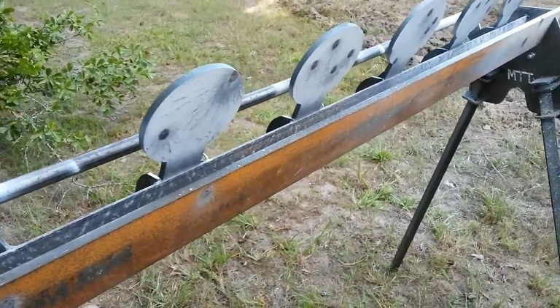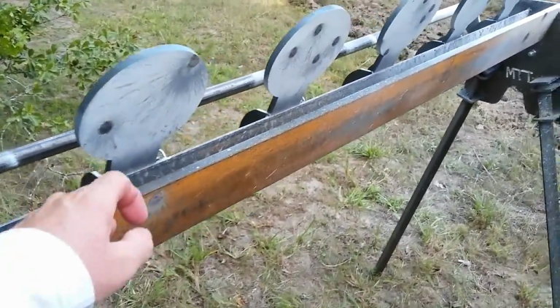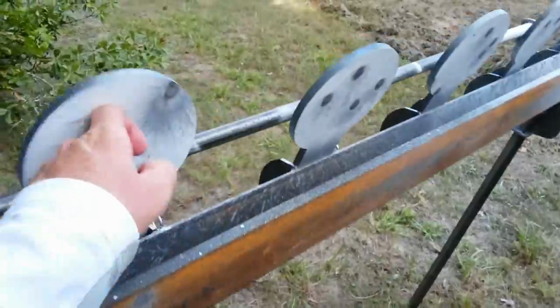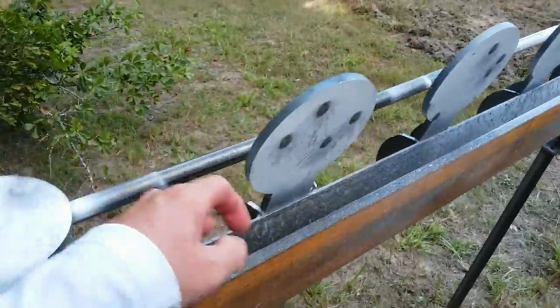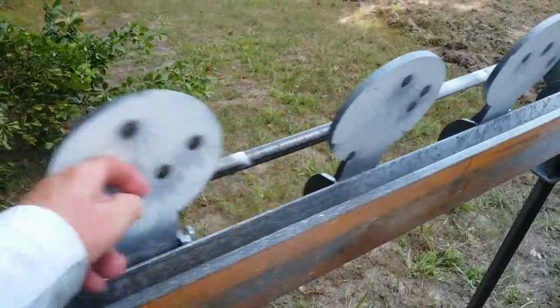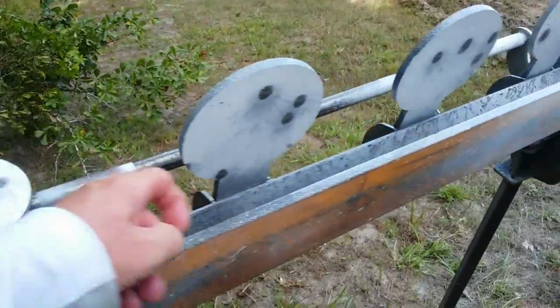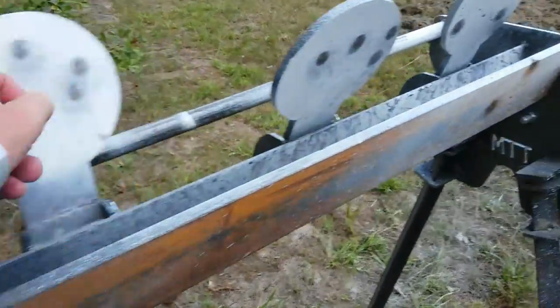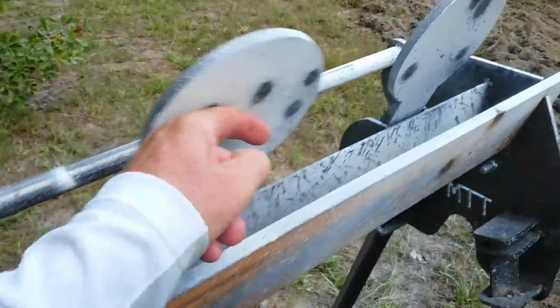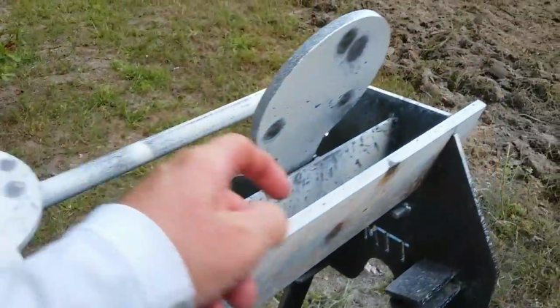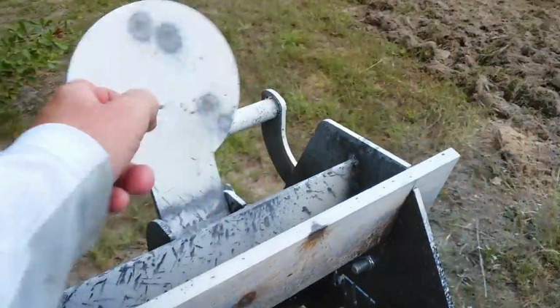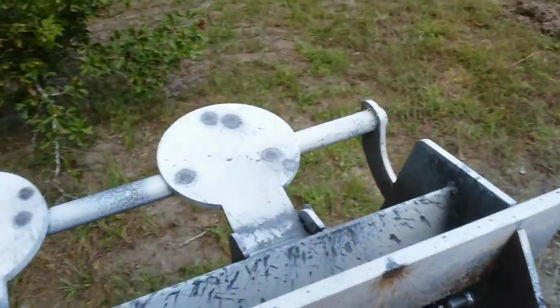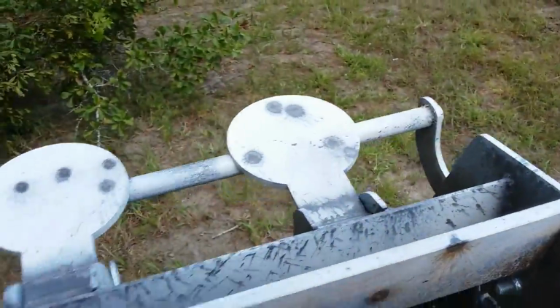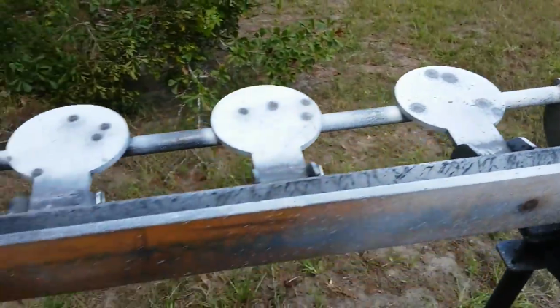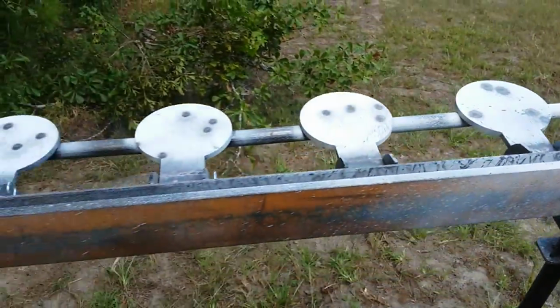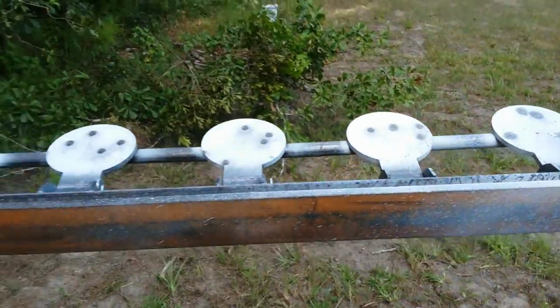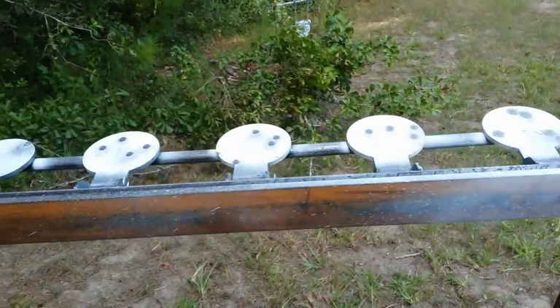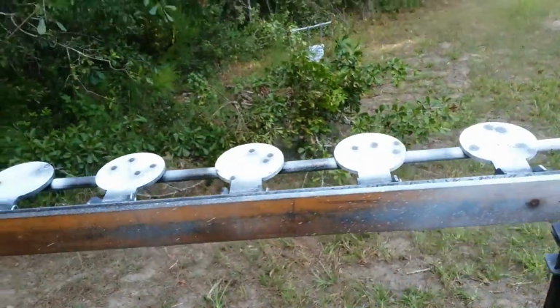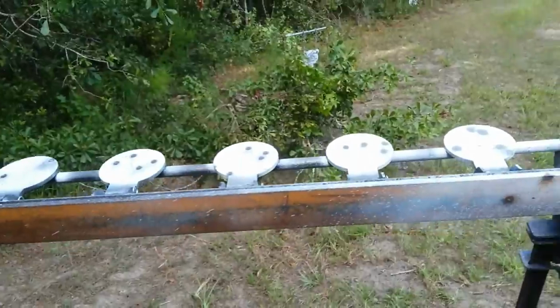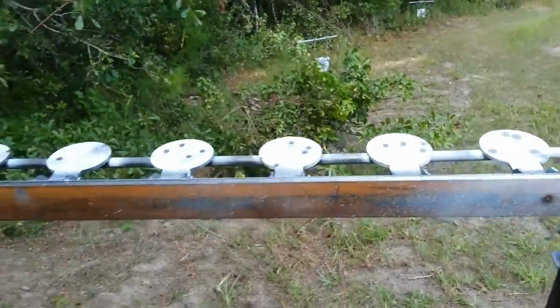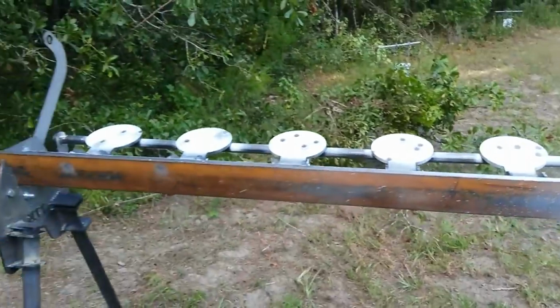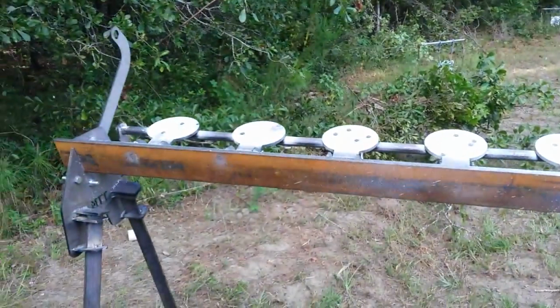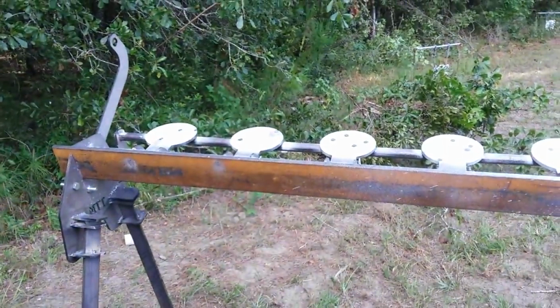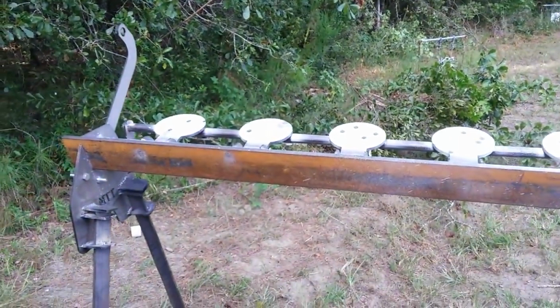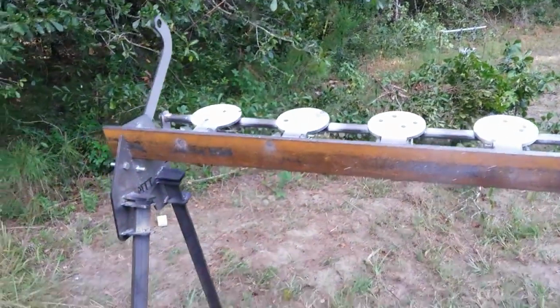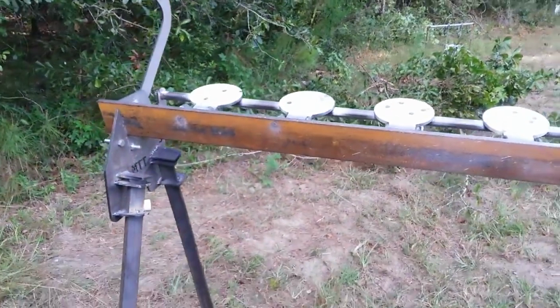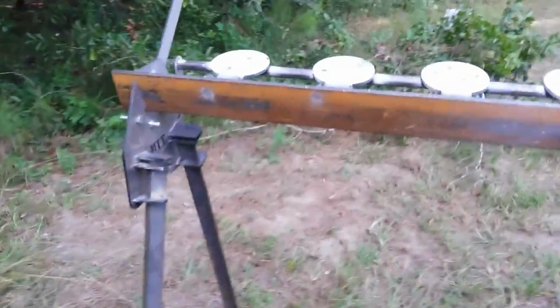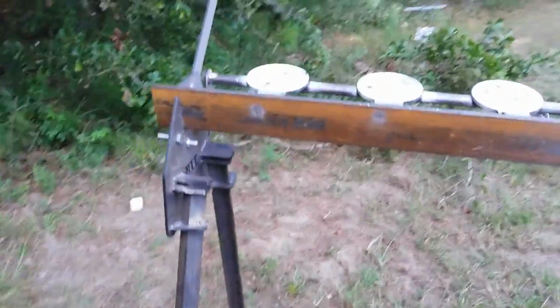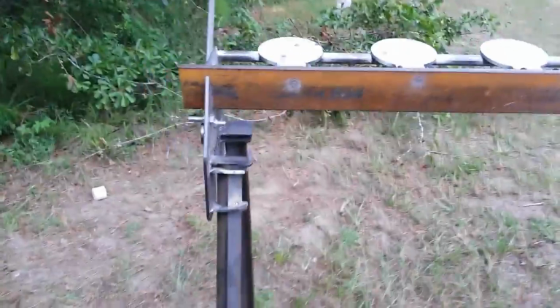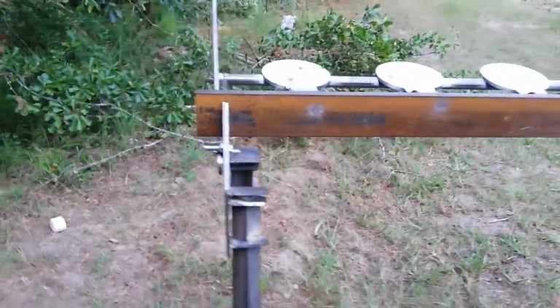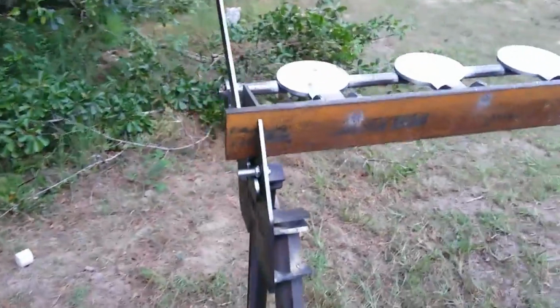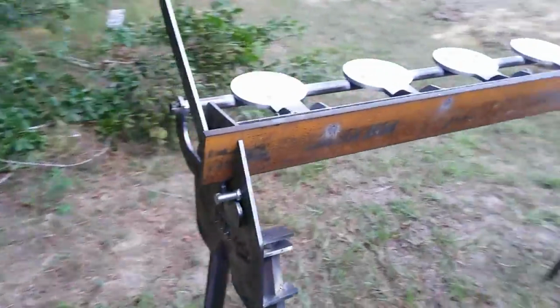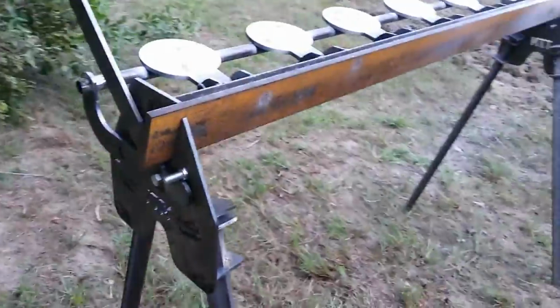As you shoot them — yeah, there you go. Love that sound. So there you go — save yourself some money if you're looking to get a plate rack.